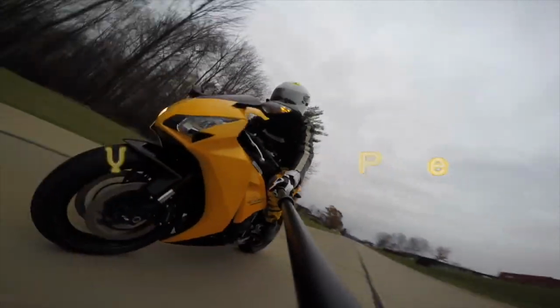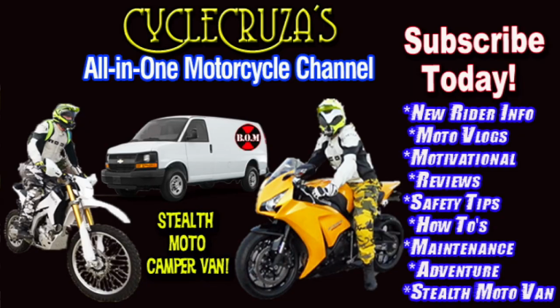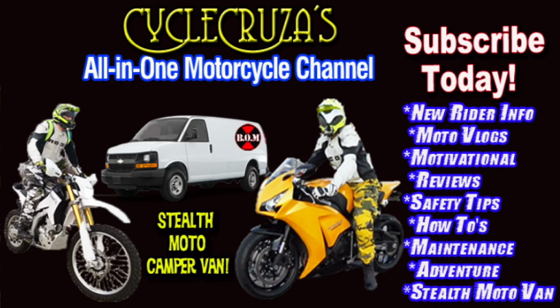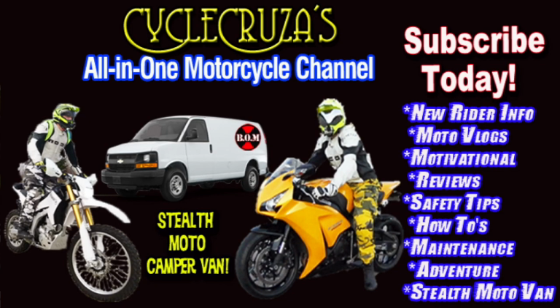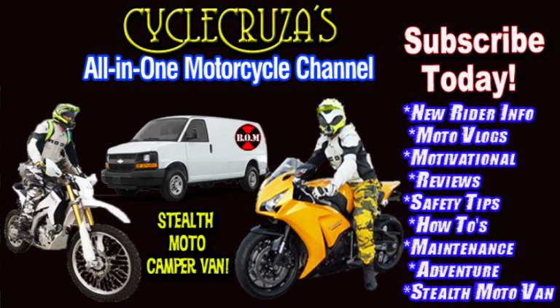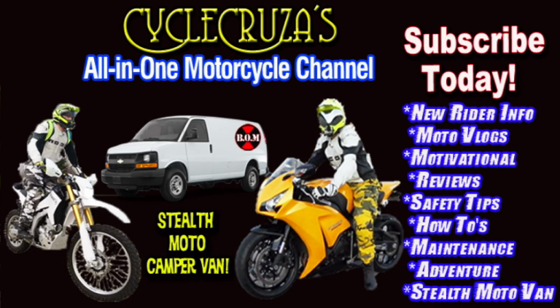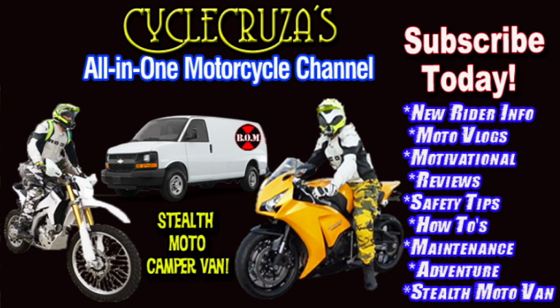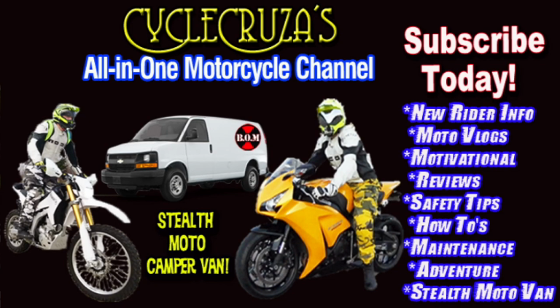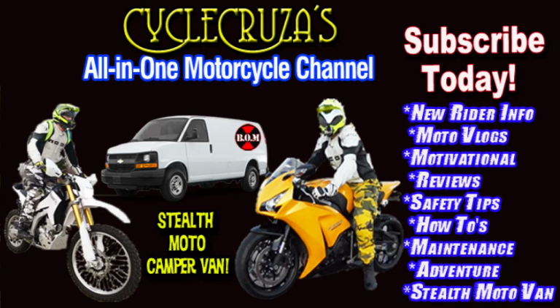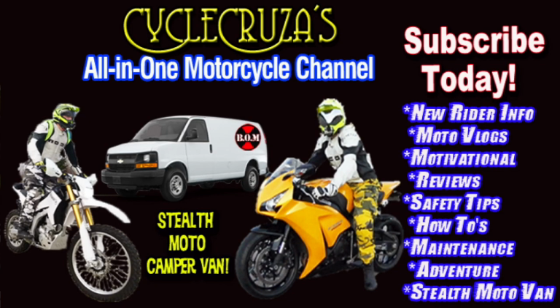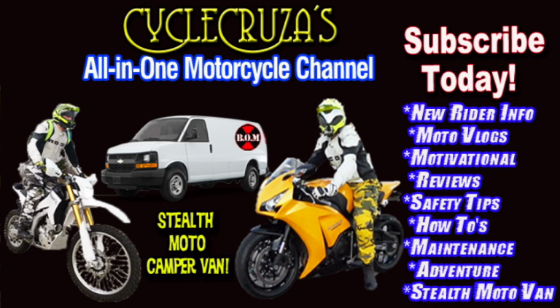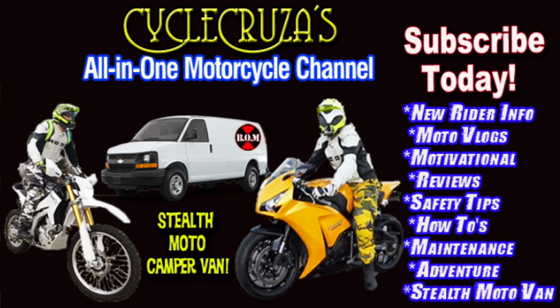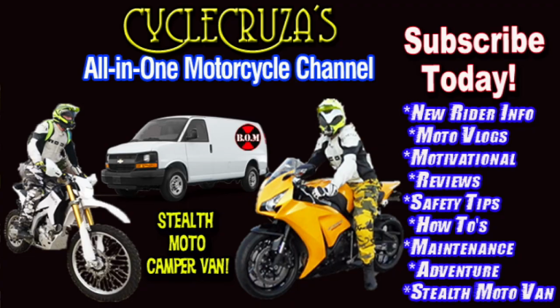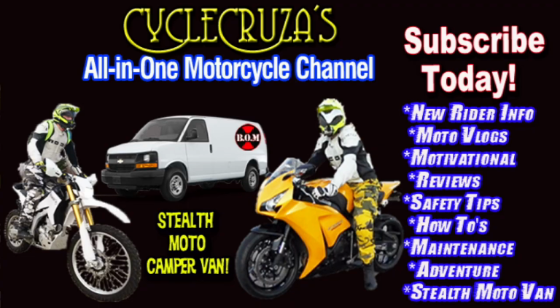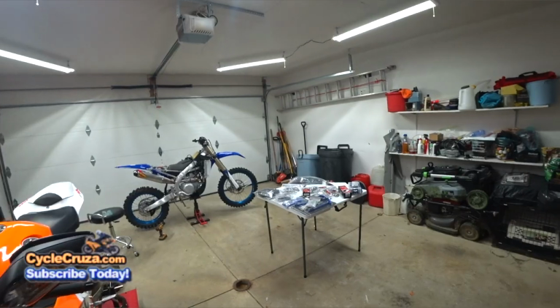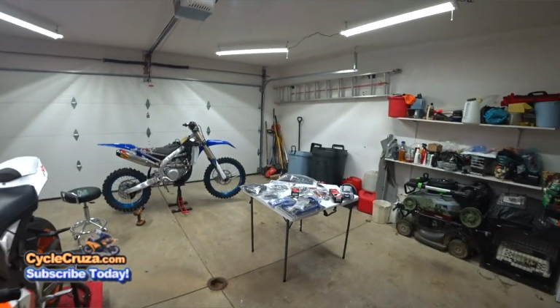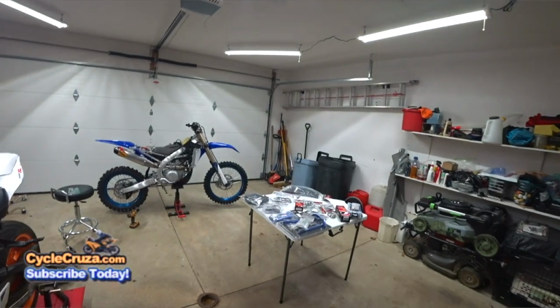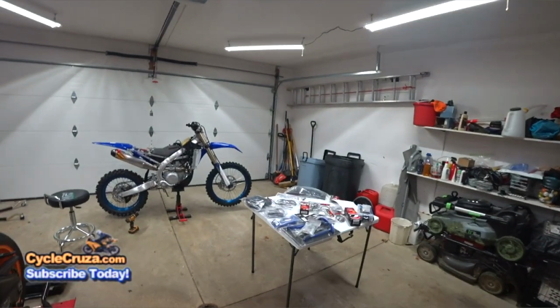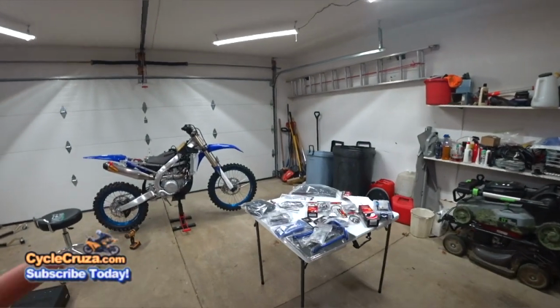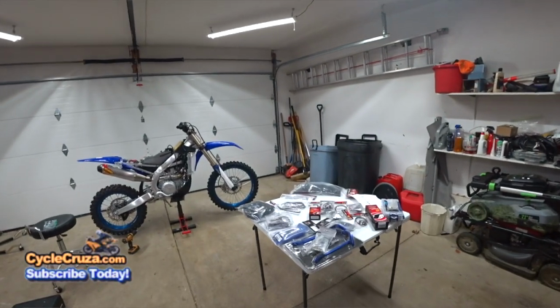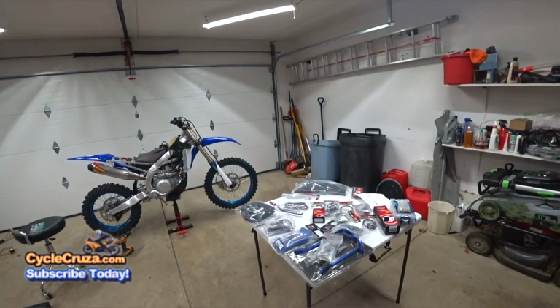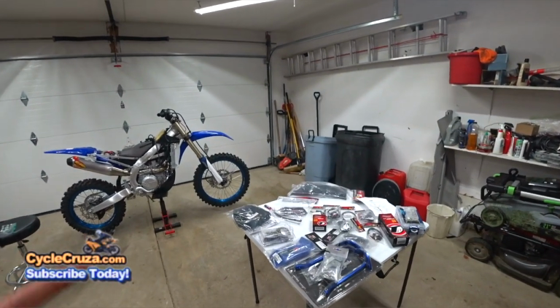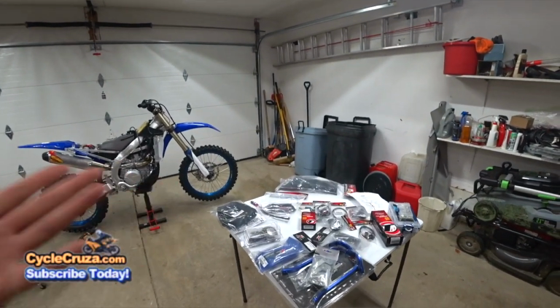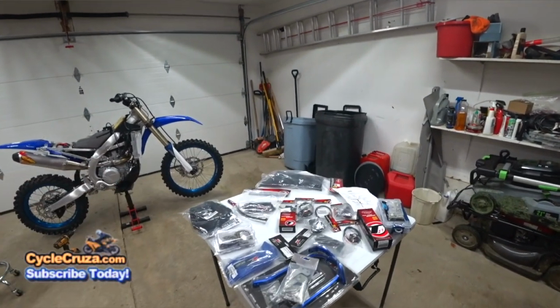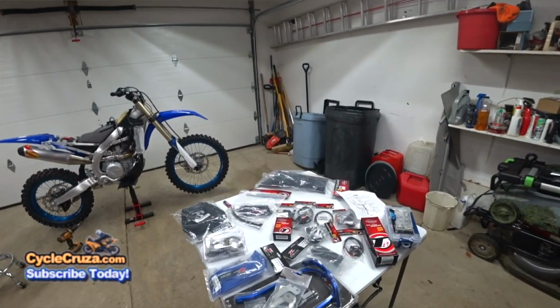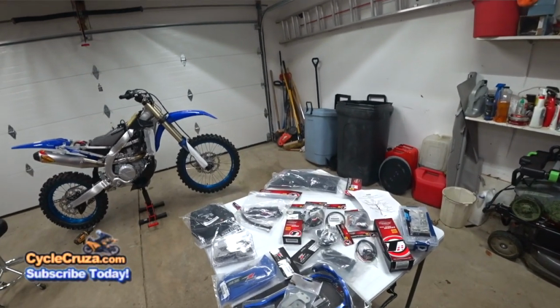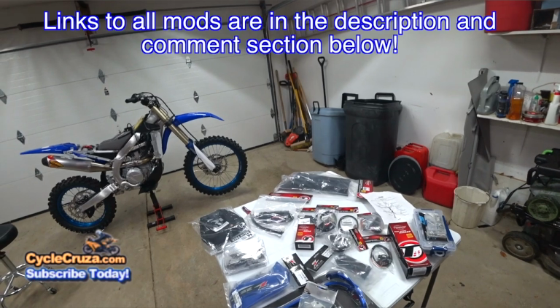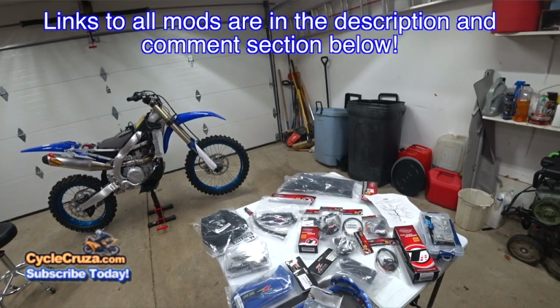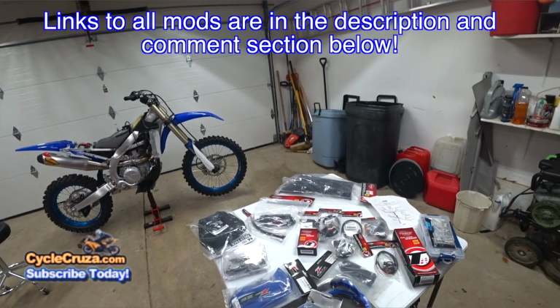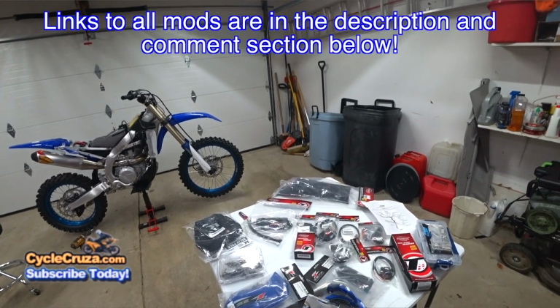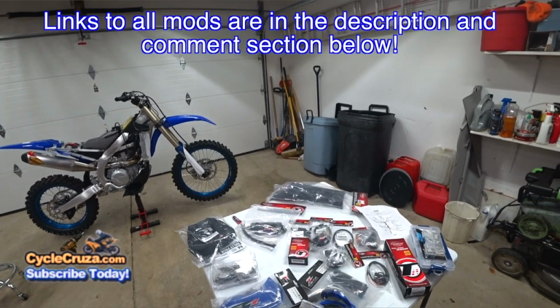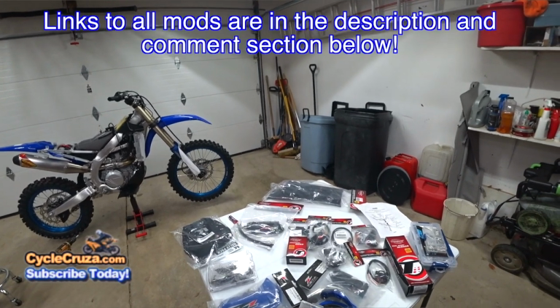You are watching Cycle Cruiser, the all-in-one motorcycle channel — subscribe today. First off, let's go over the parts here. I'll include links to everything in the description and comment section of this video.